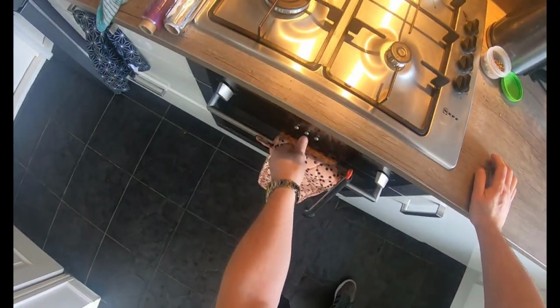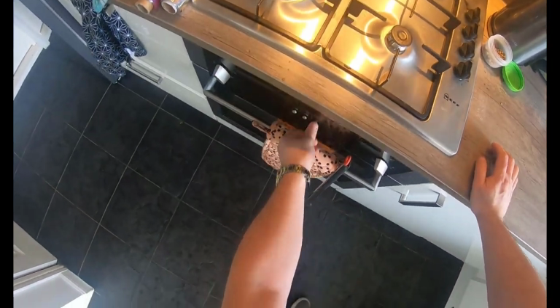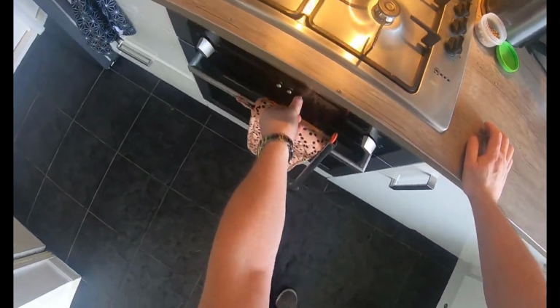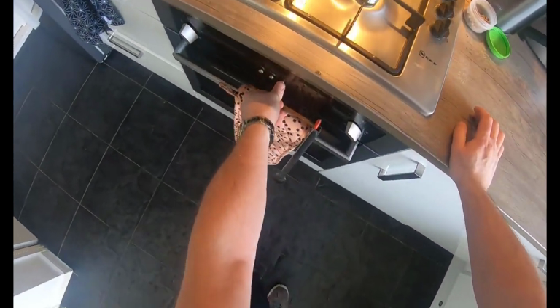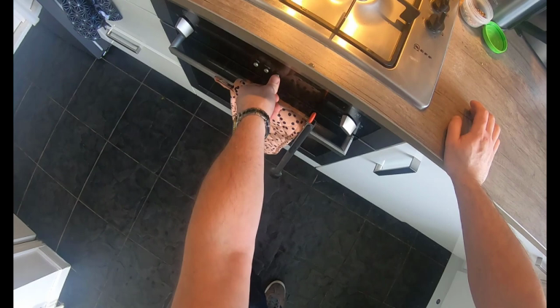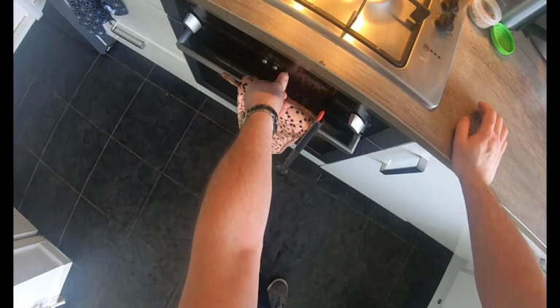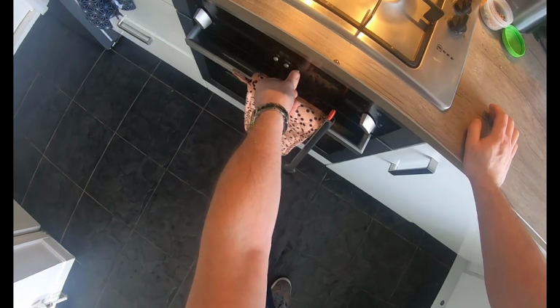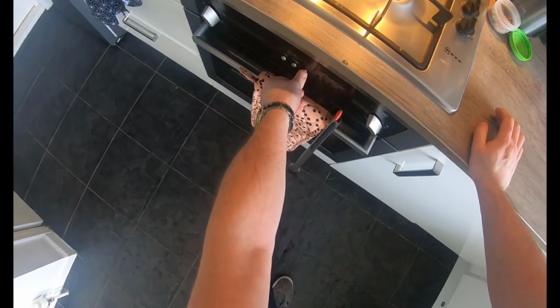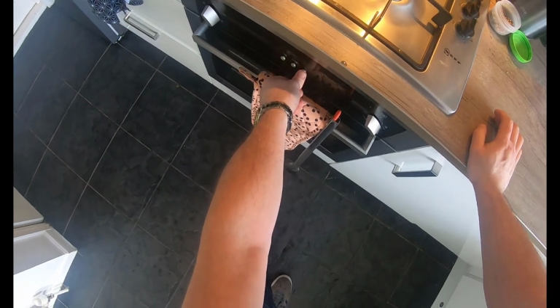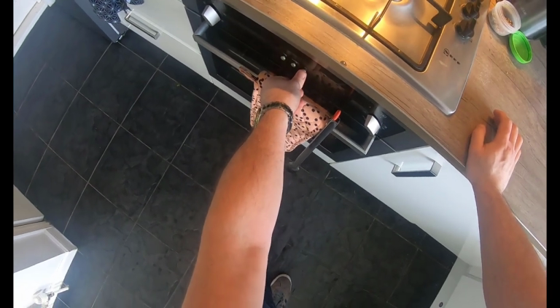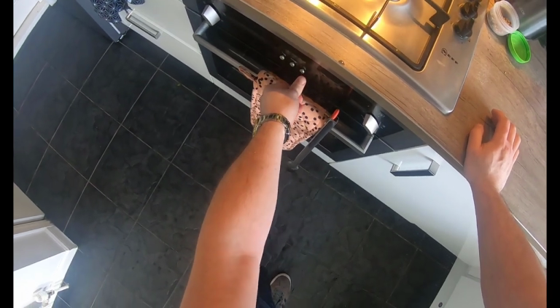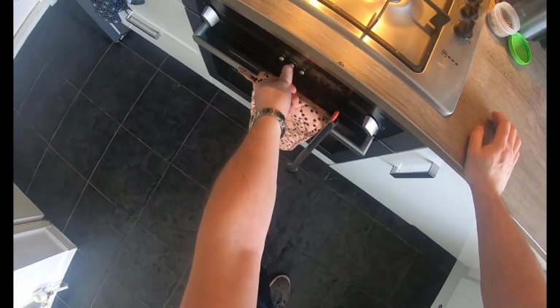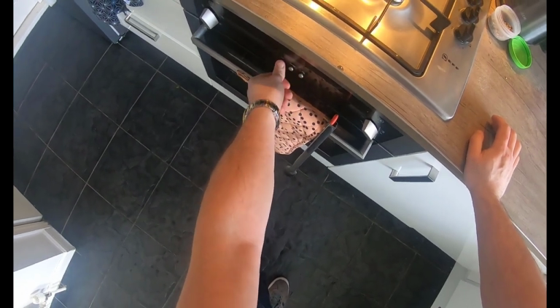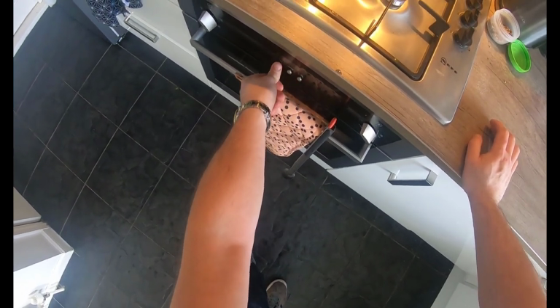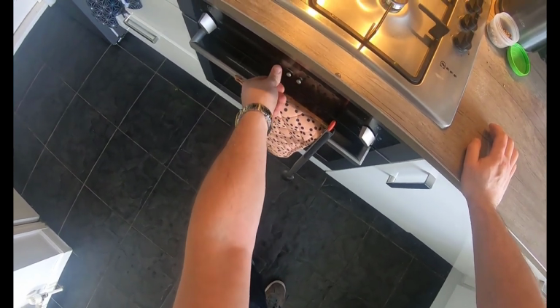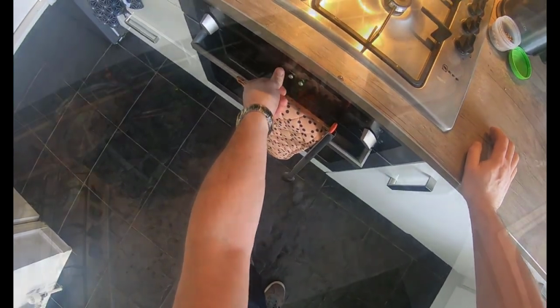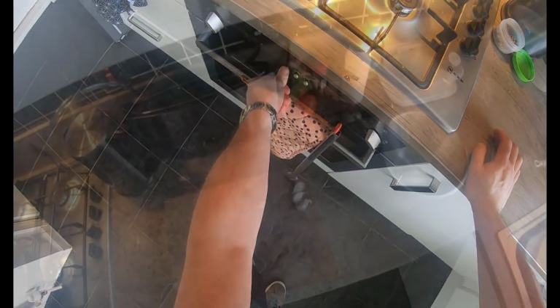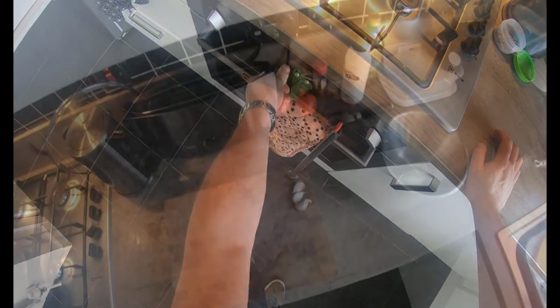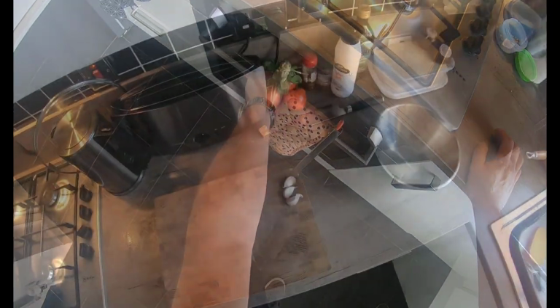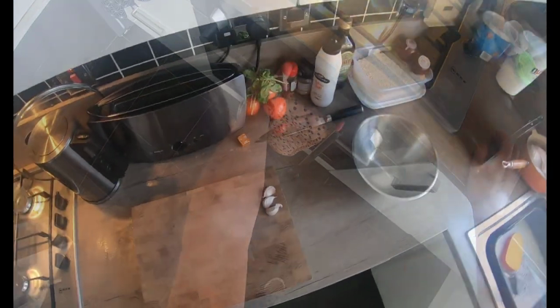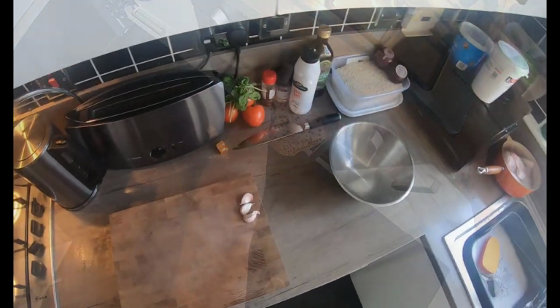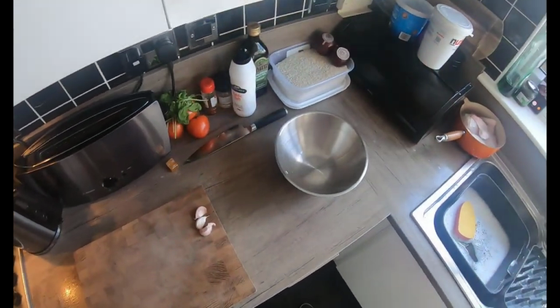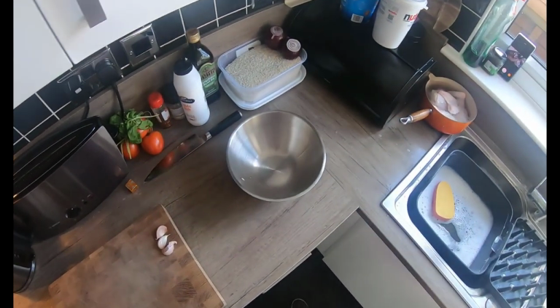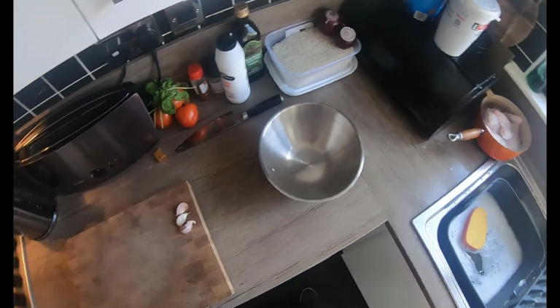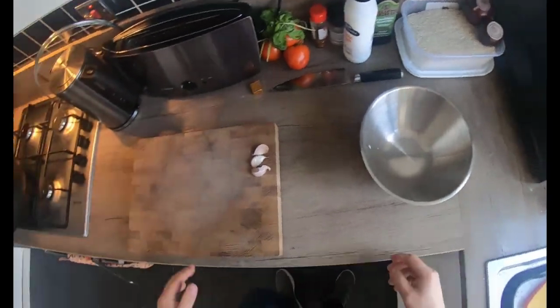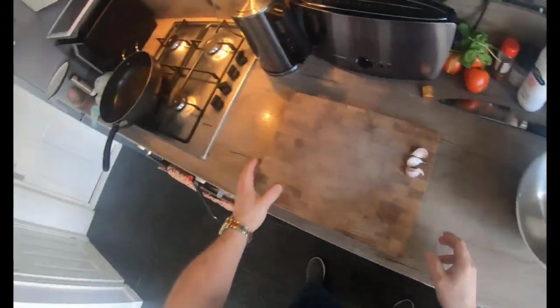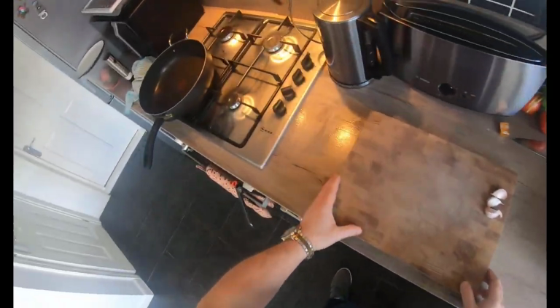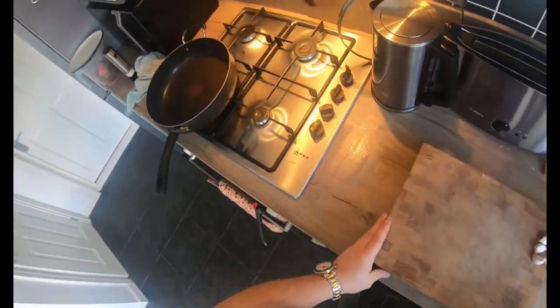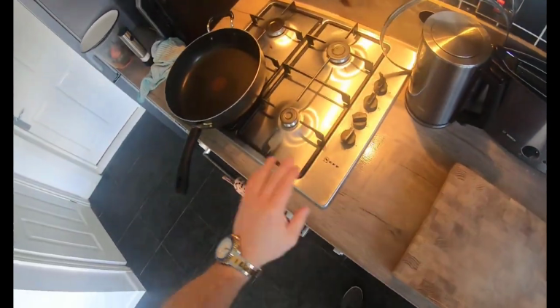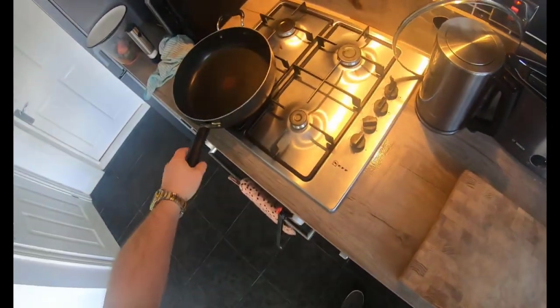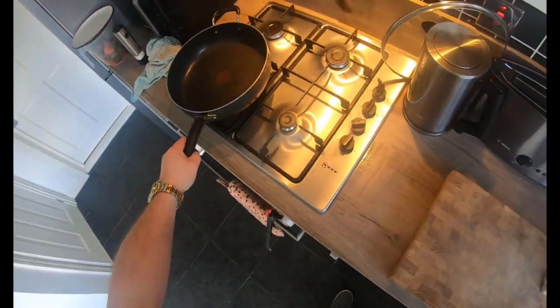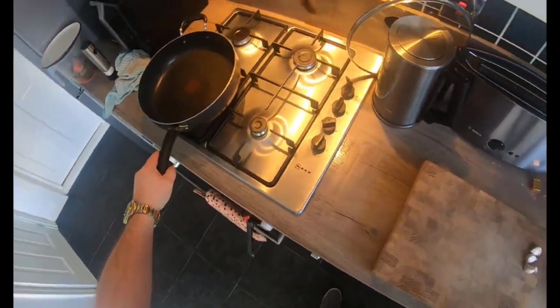Into your roasting tray, seal it down and into the oven. Like I said earlier, that wants to be in there for about an hour at about 140 degrees. It's all cleaned up - now time for the risotto.